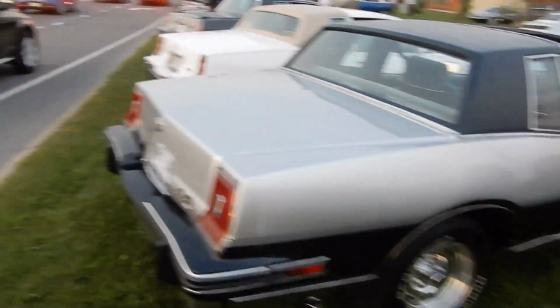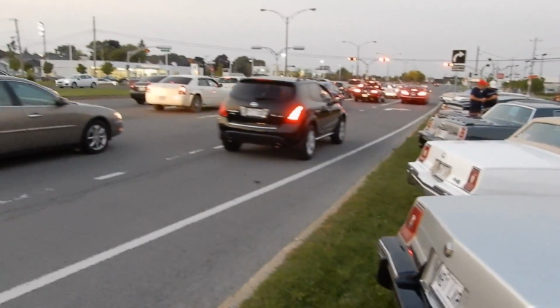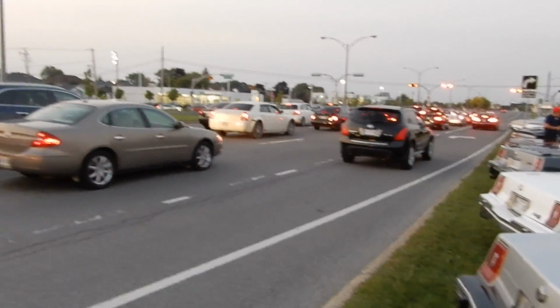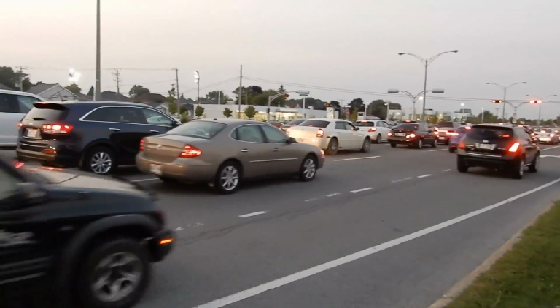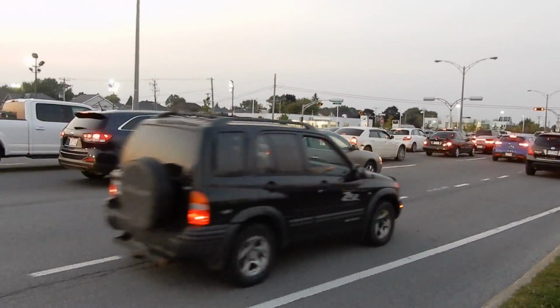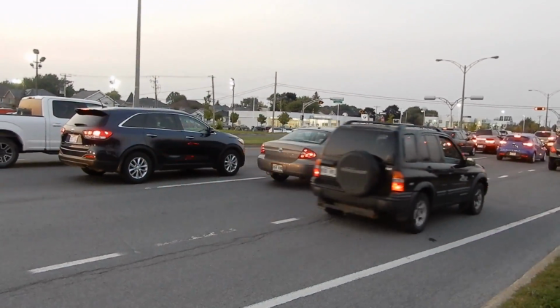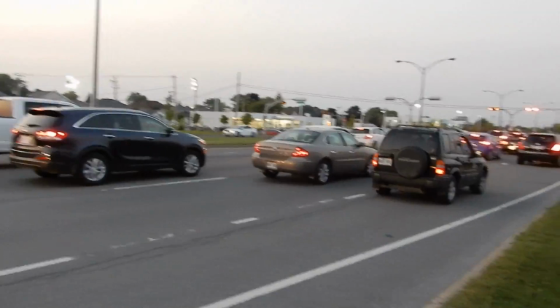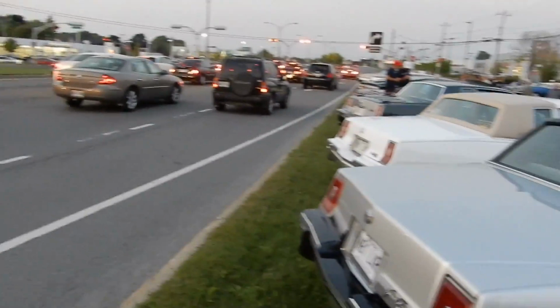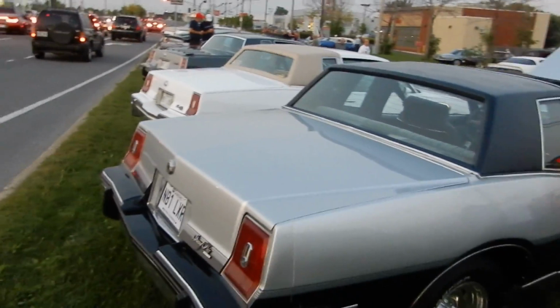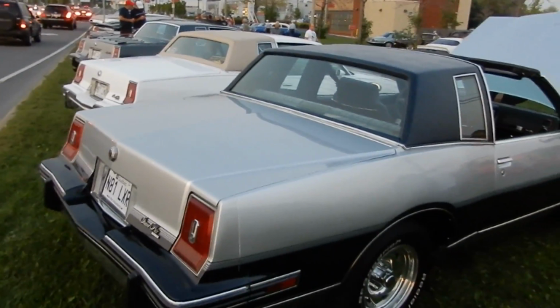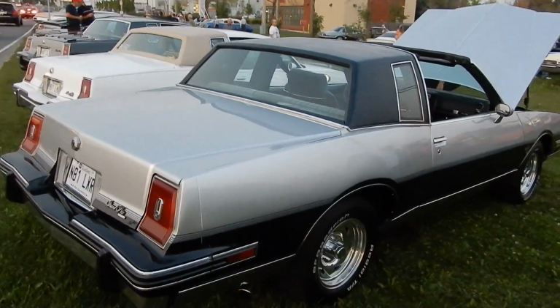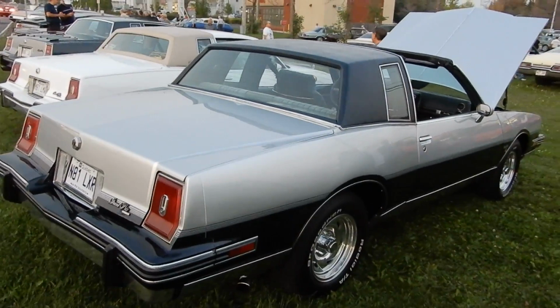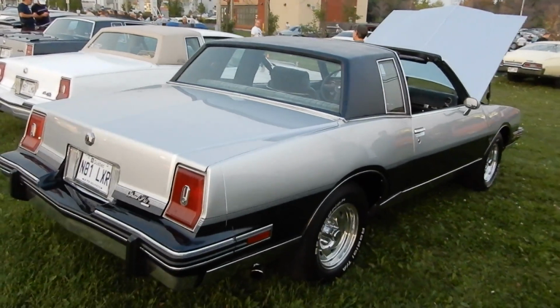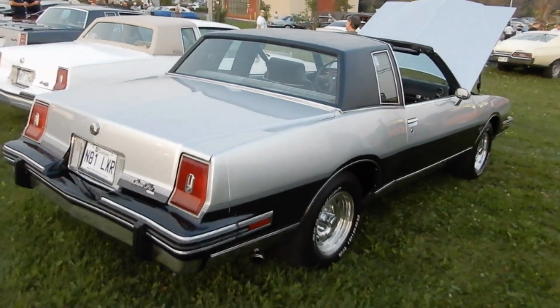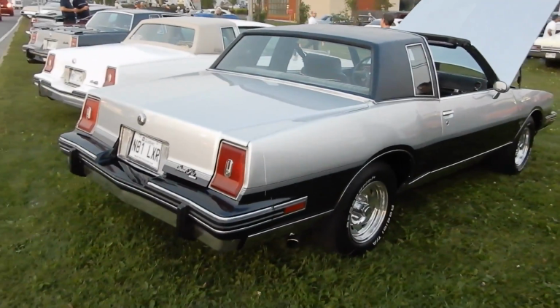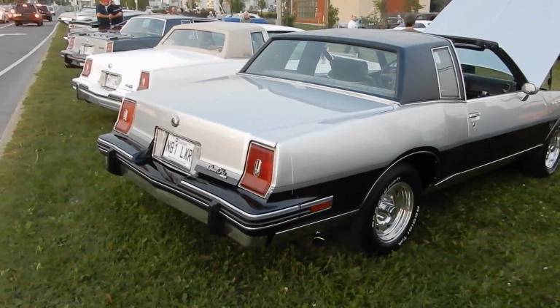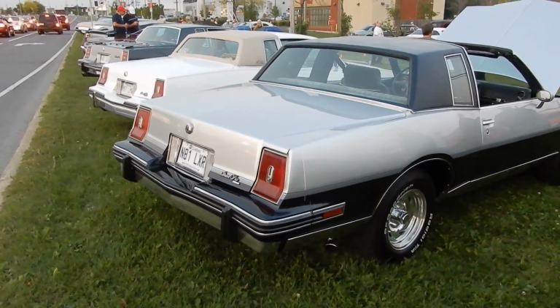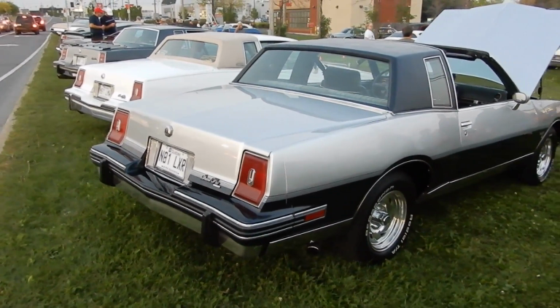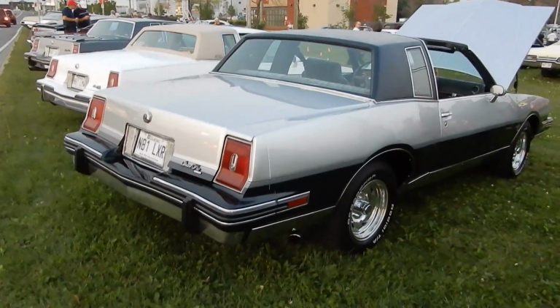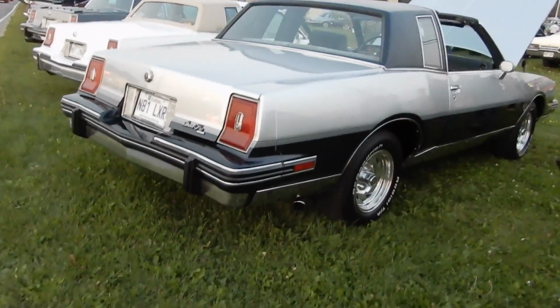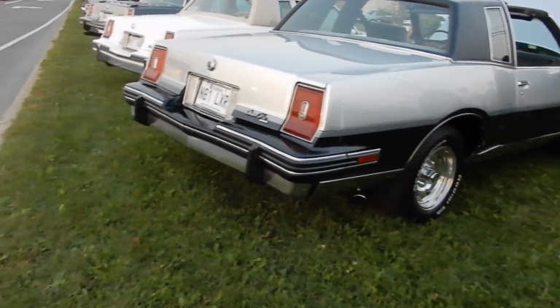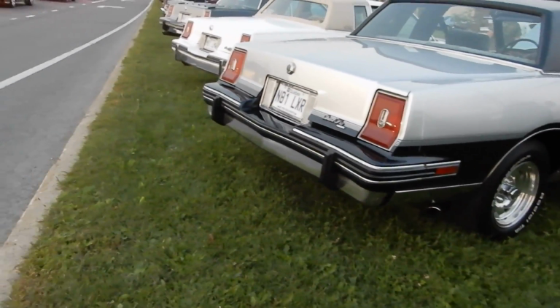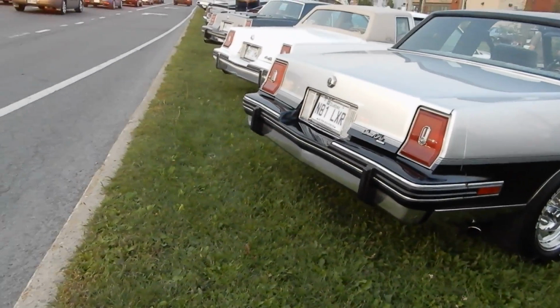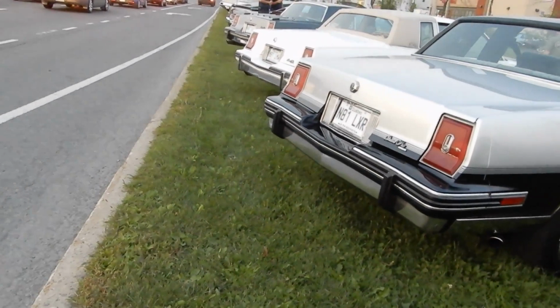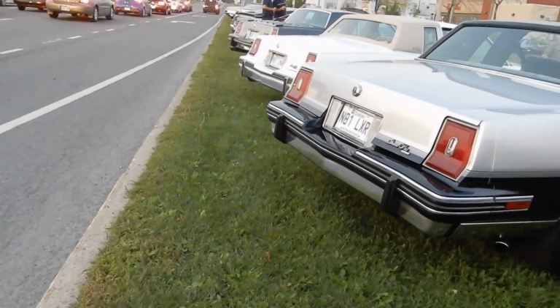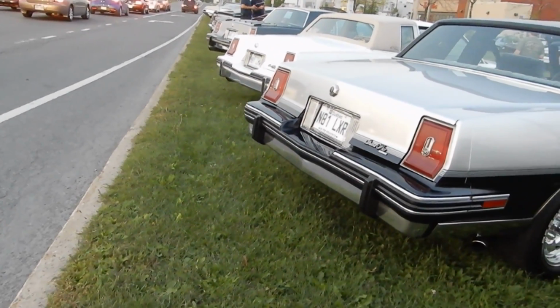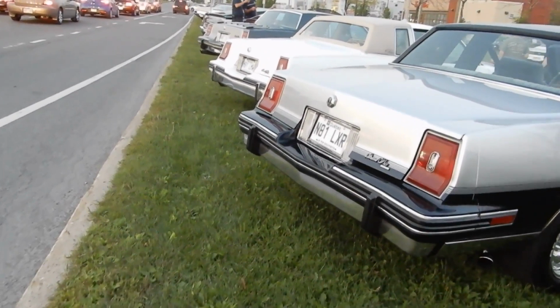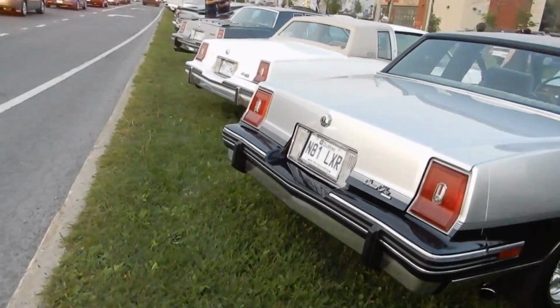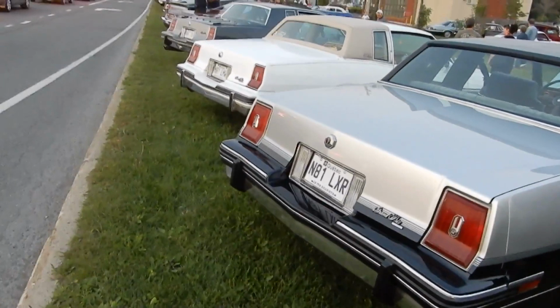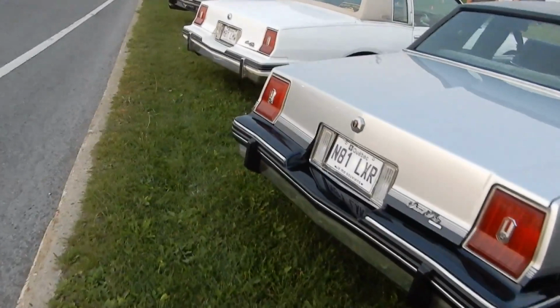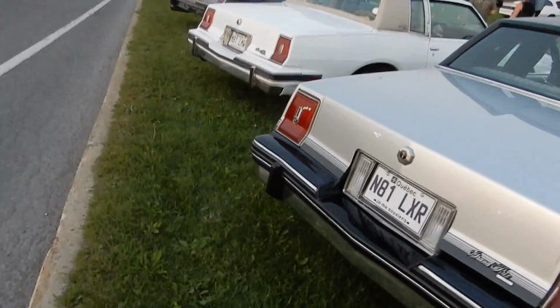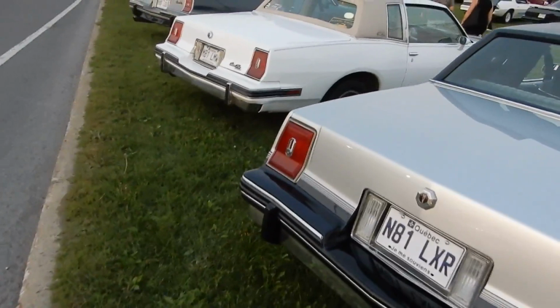Right next to Boulevard Taschereau — one of the longest boulevards you can imagine near Montreal. Yeah, these cars are looking really sweet.